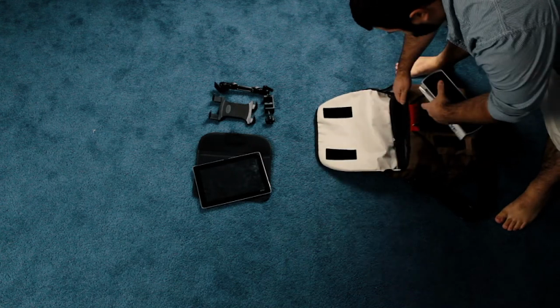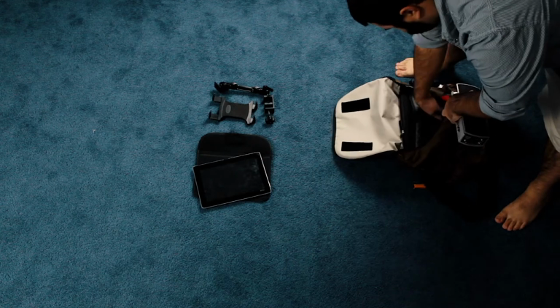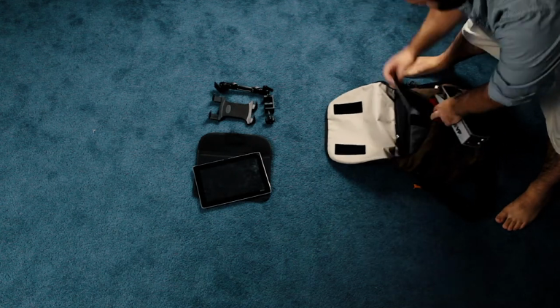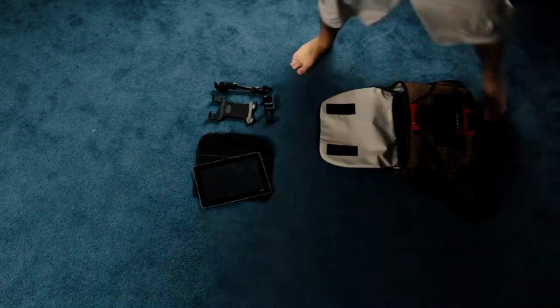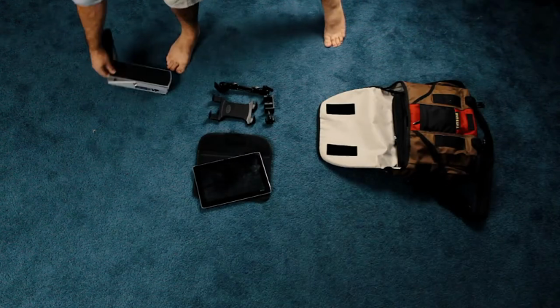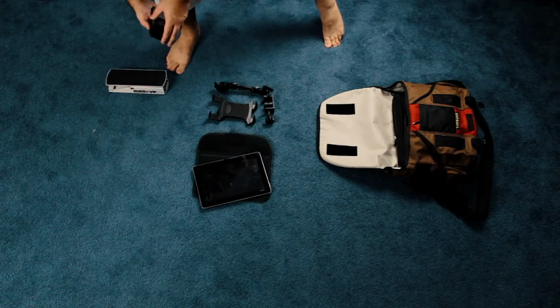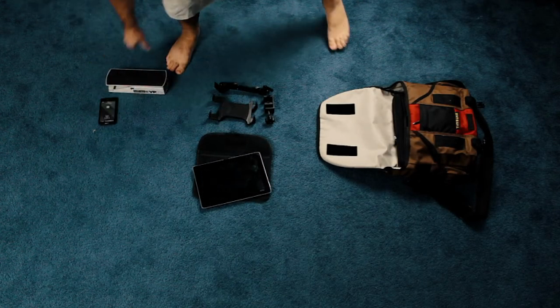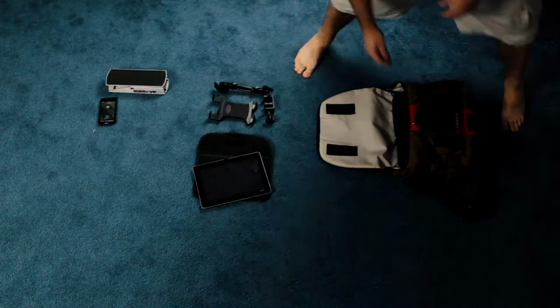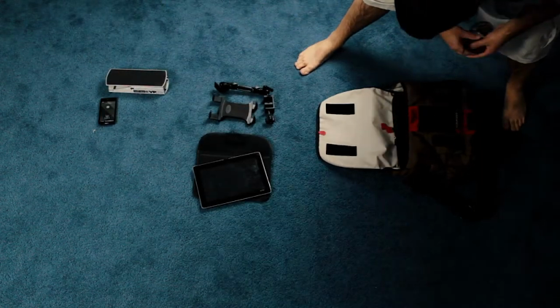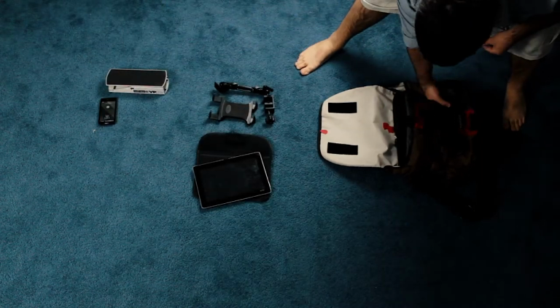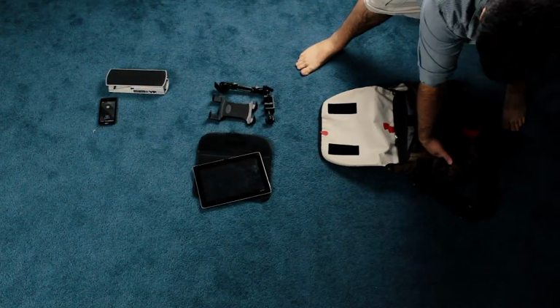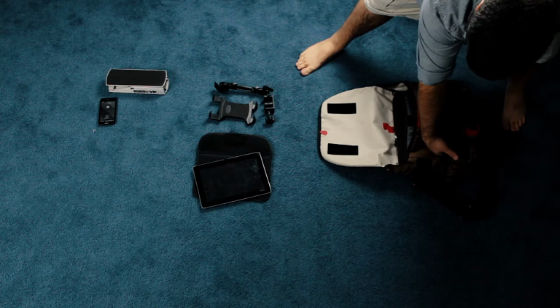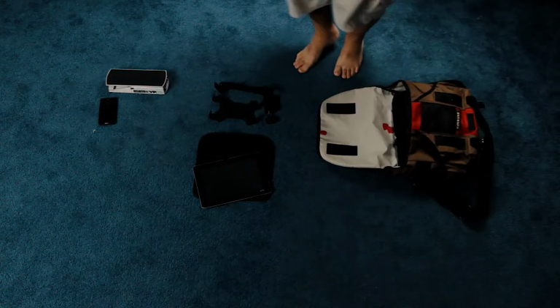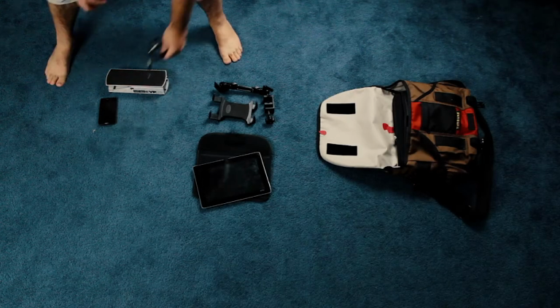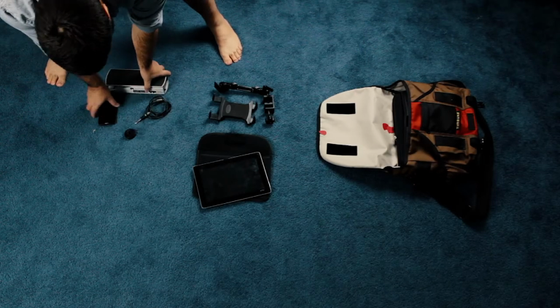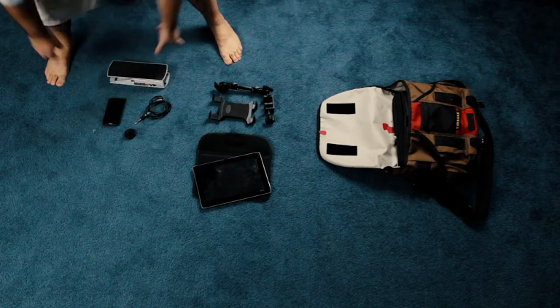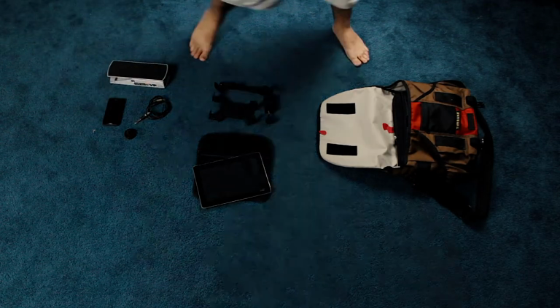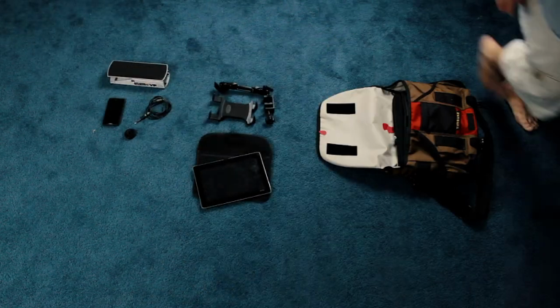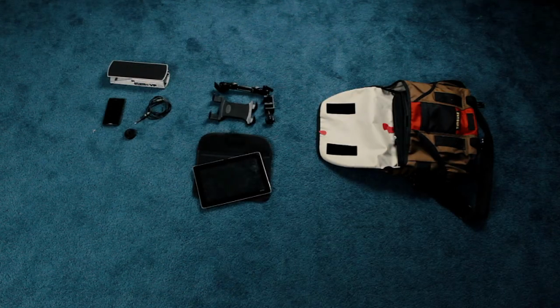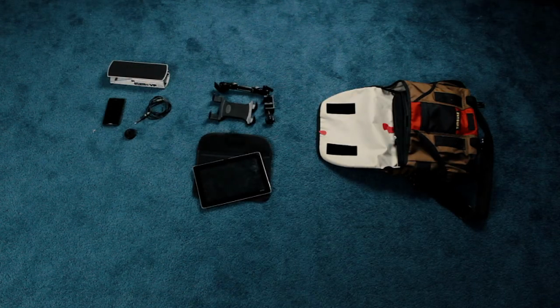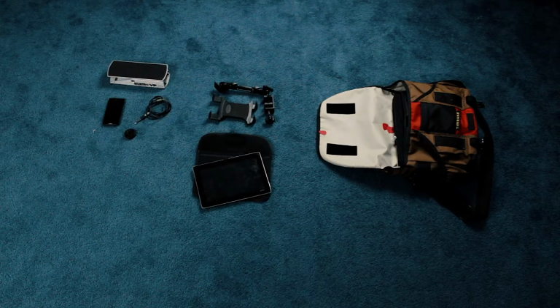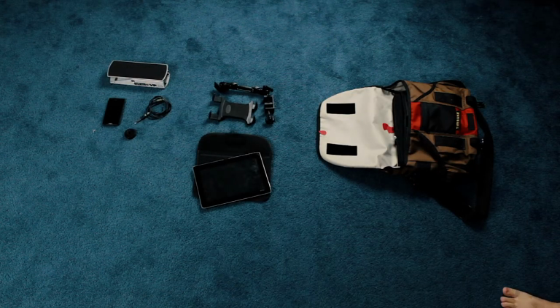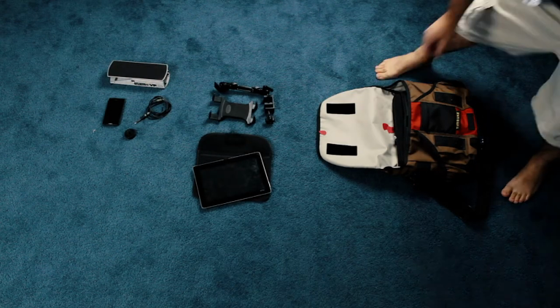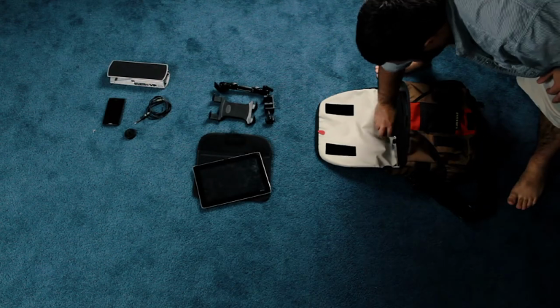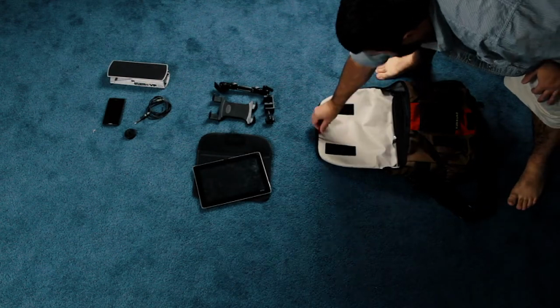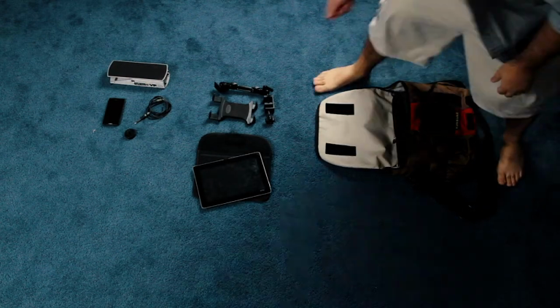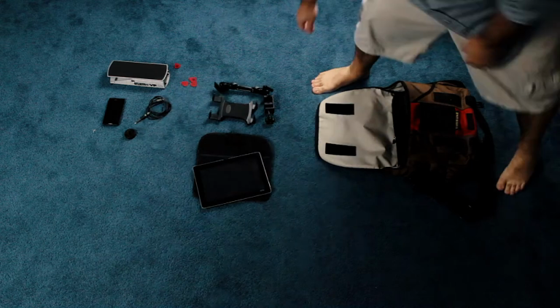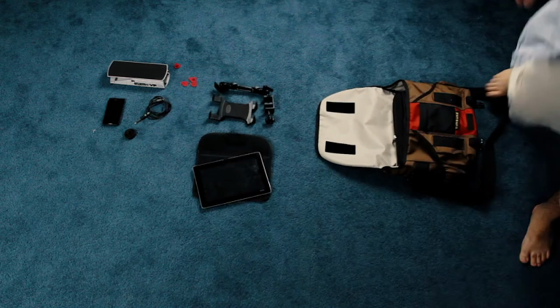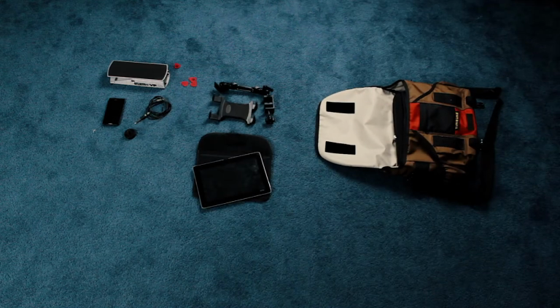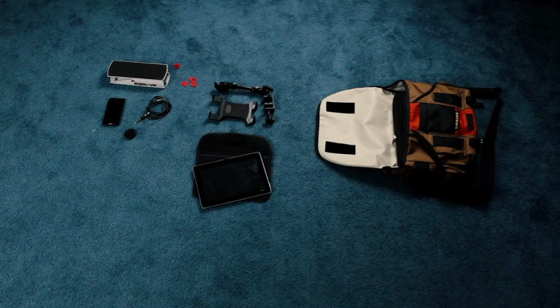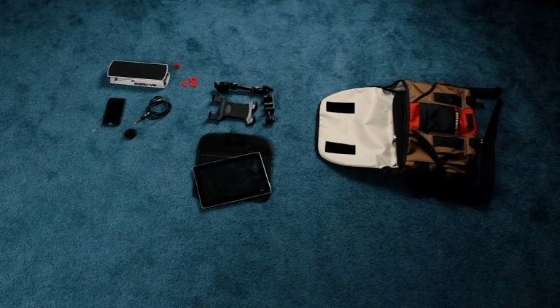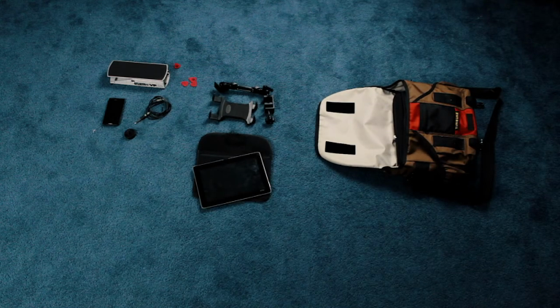We have my volume pedal and my phone, as well as the cable I use to play the synth pads. And of course, a bunch of extra picks. You can never have enough picks in your bag.